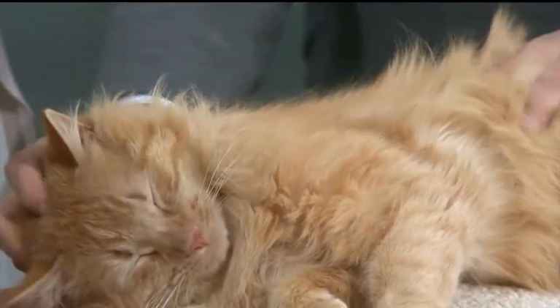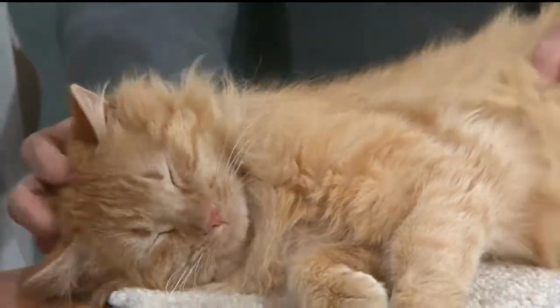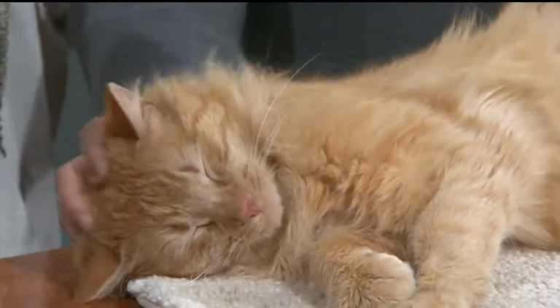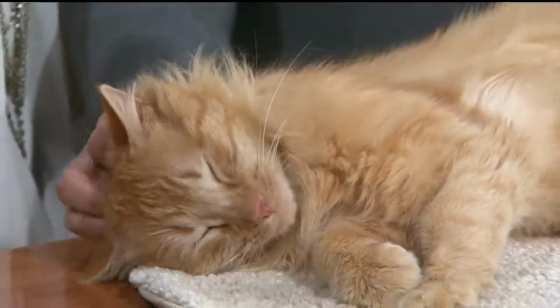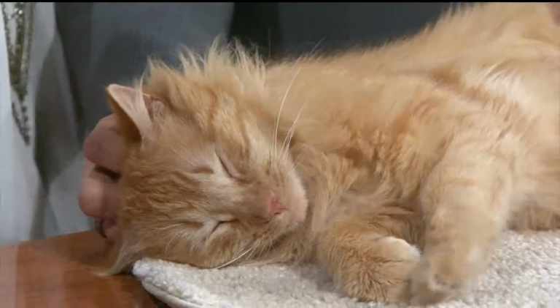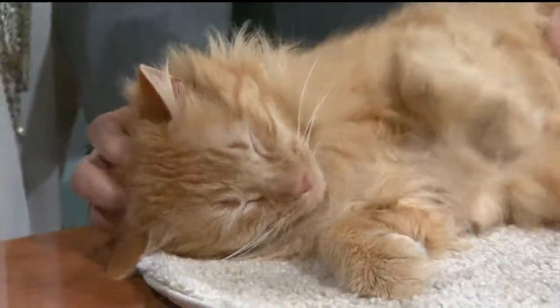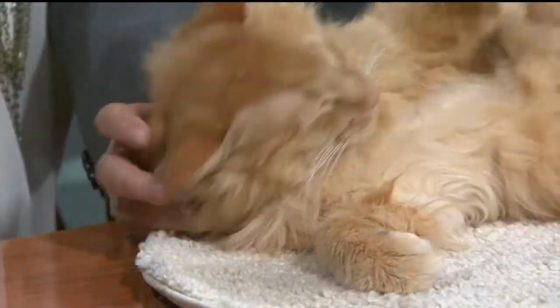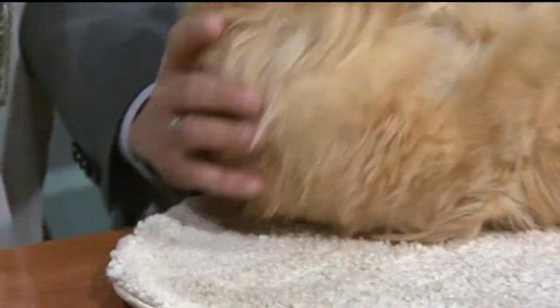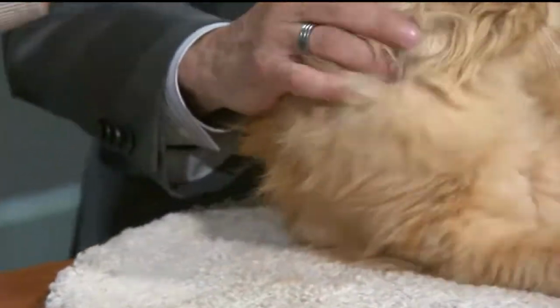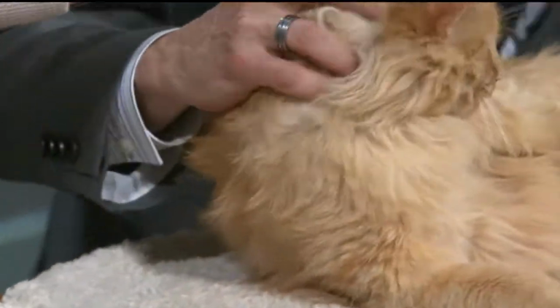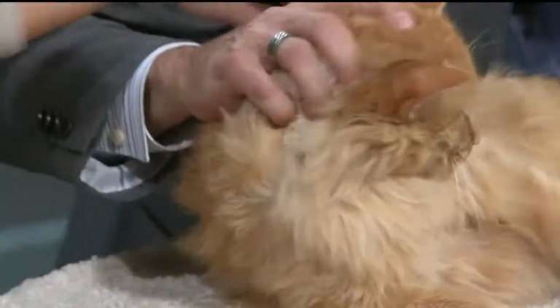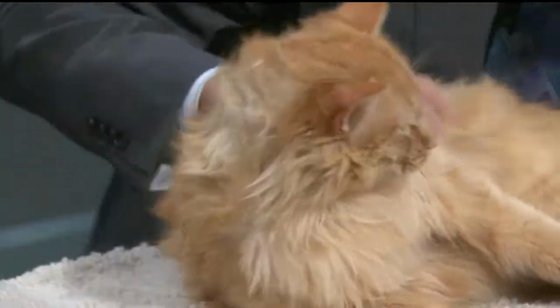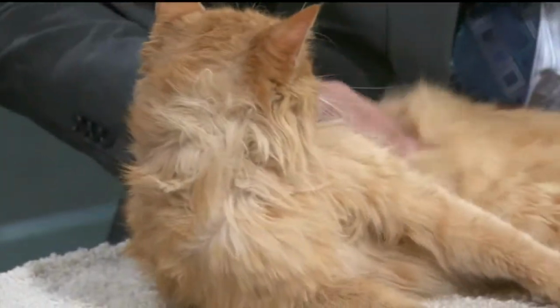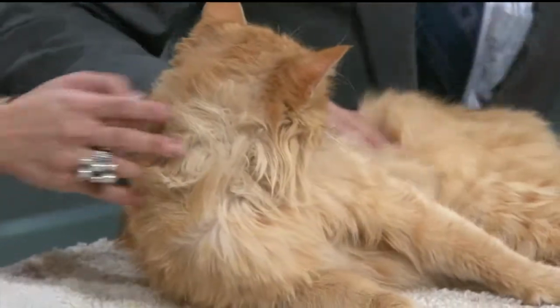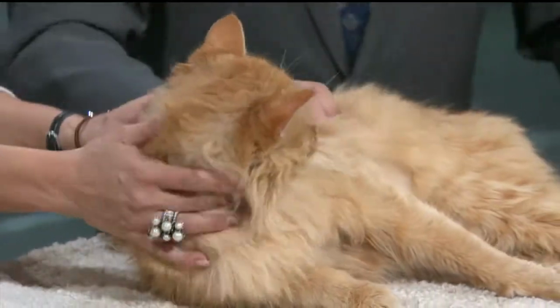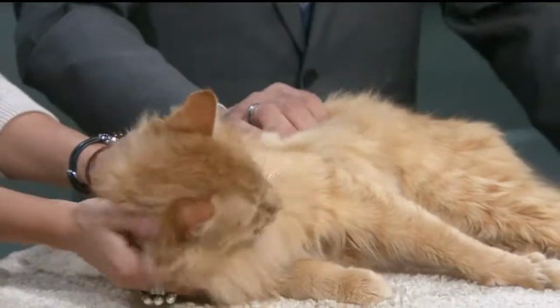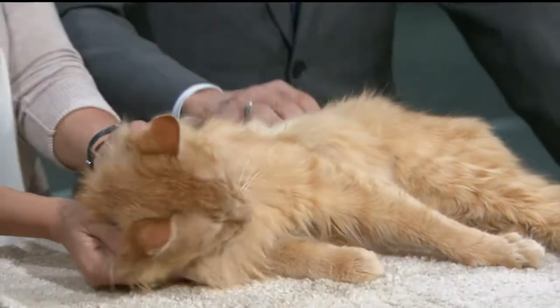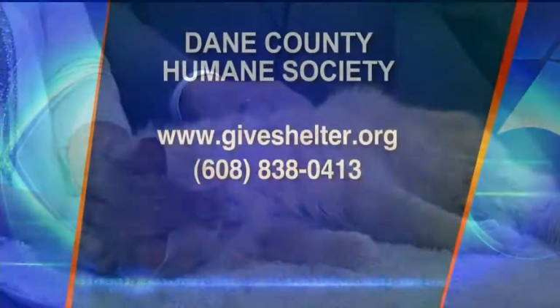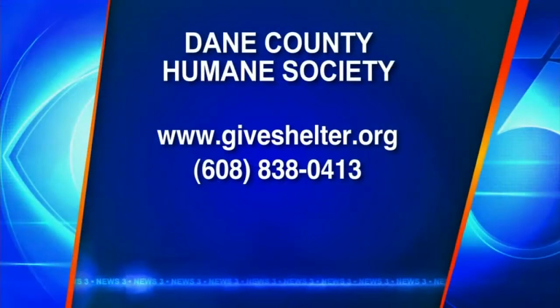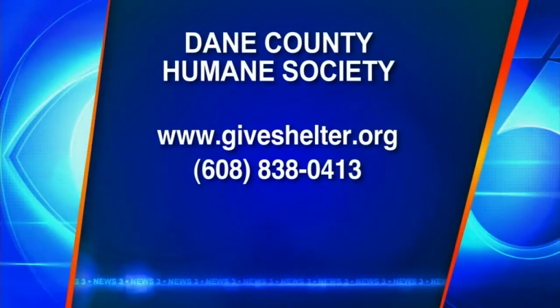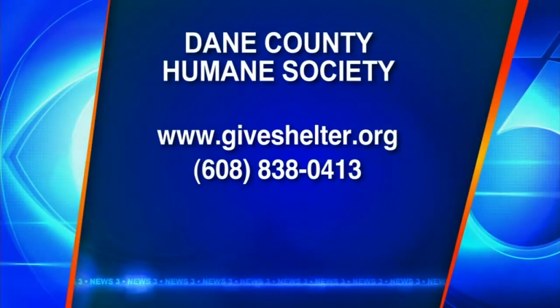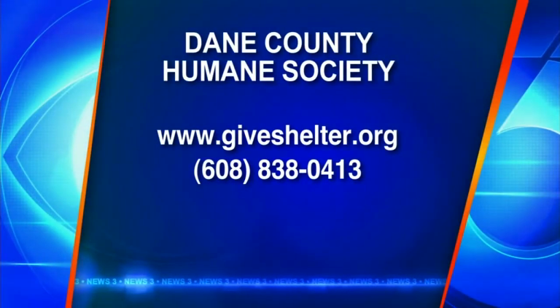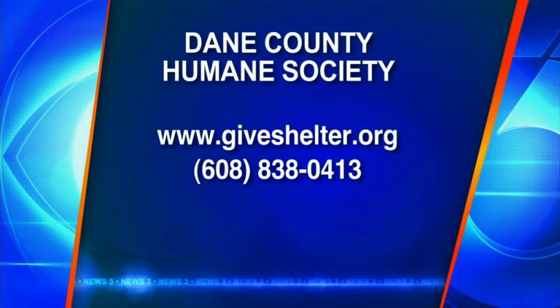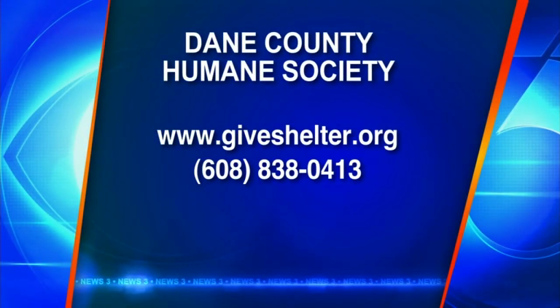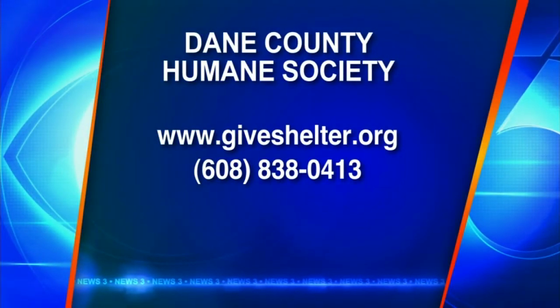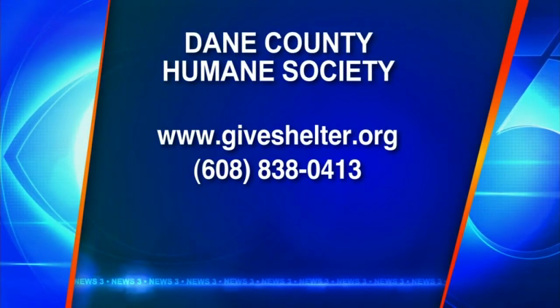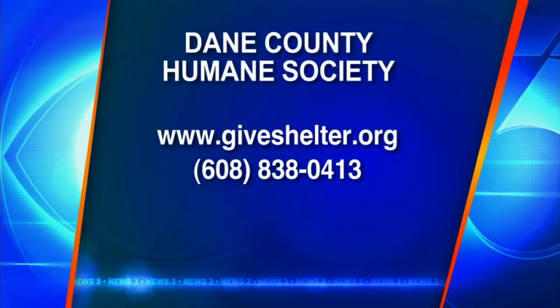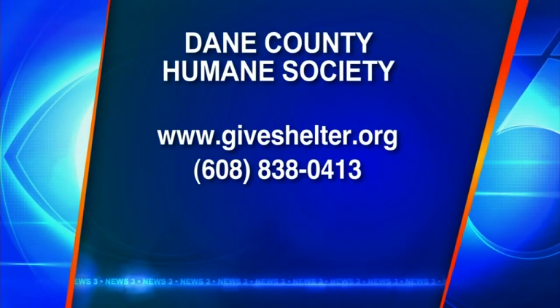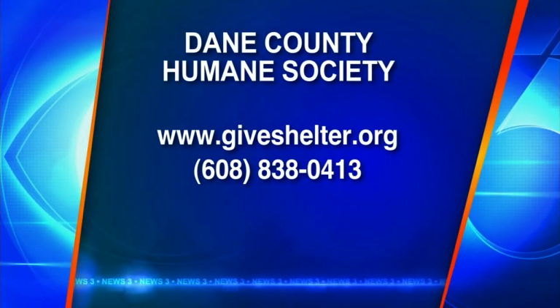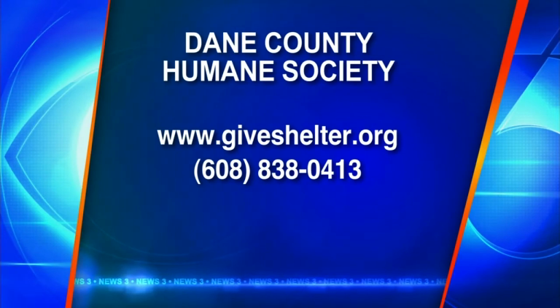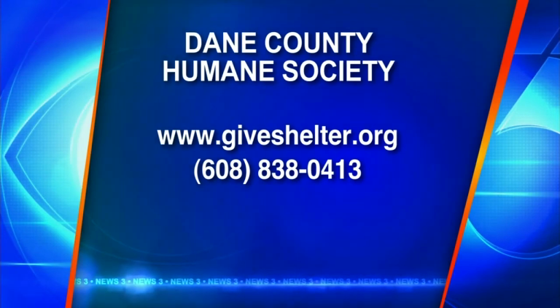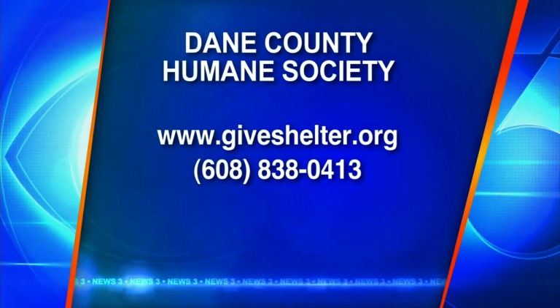And get this Lion King a home. Seriously, we should call him Simba or something. Good luck, Bert — good boy. Go to the website GiveShelter.org for information on Bert and all the critters available. We'll be right back with a final check of your forecast.